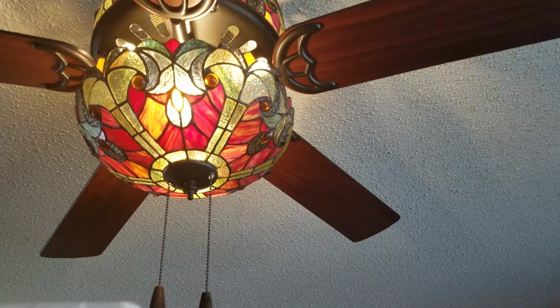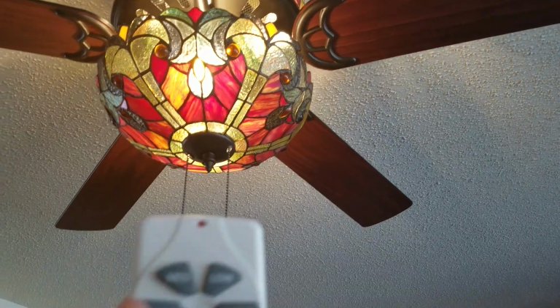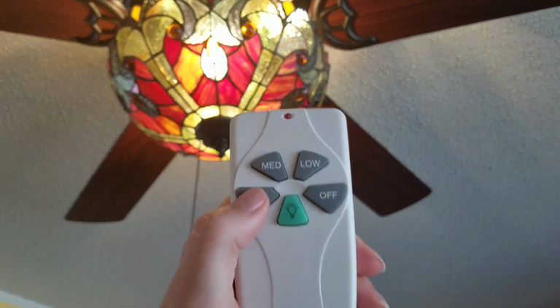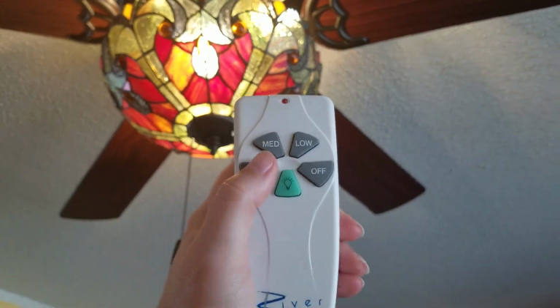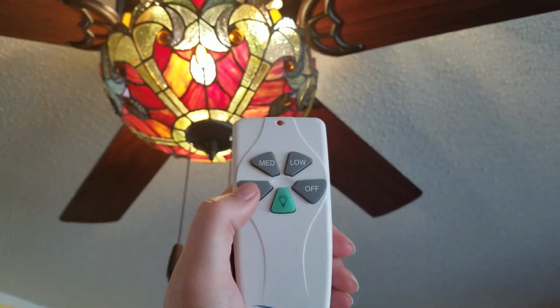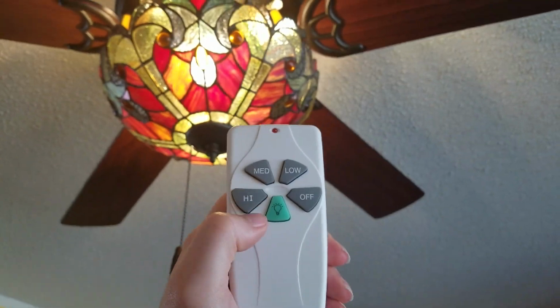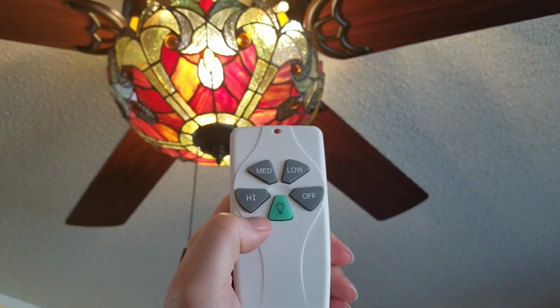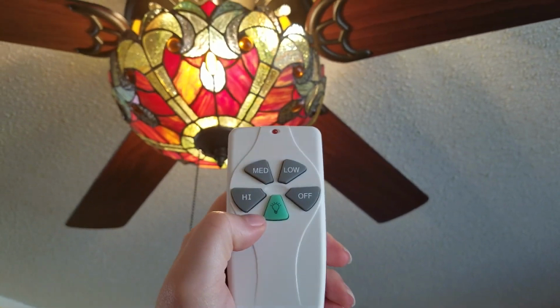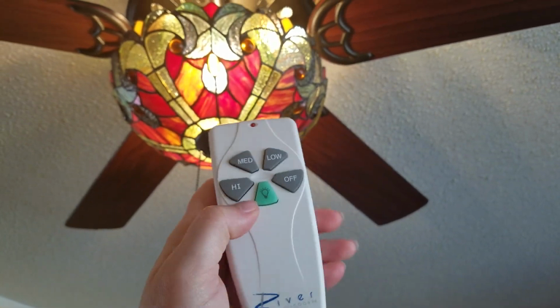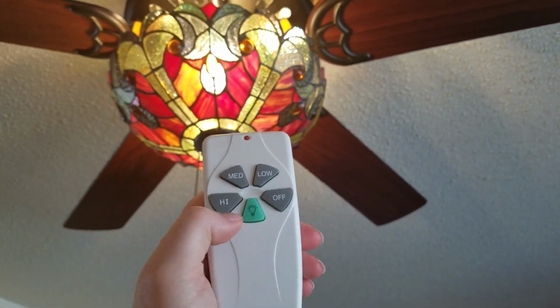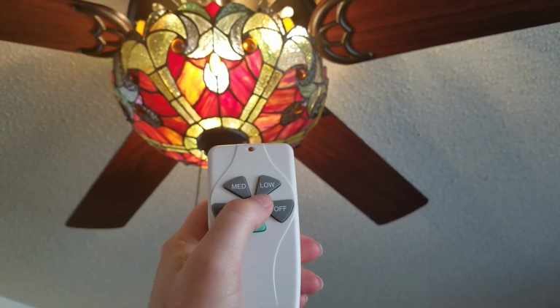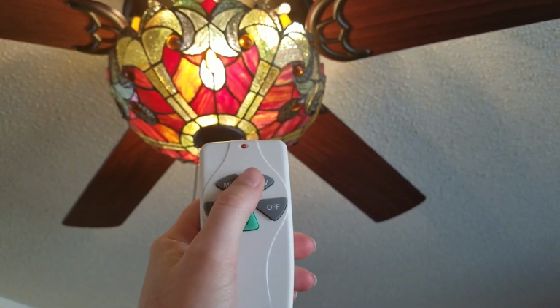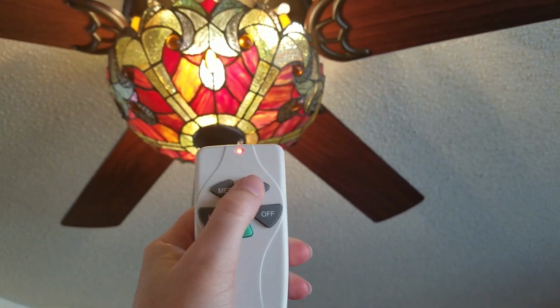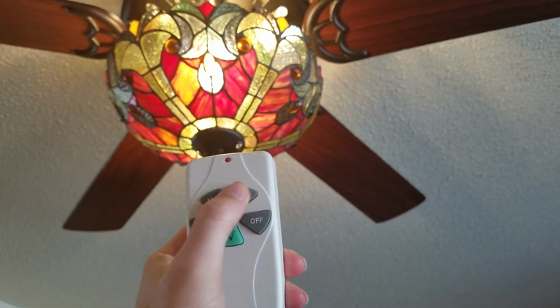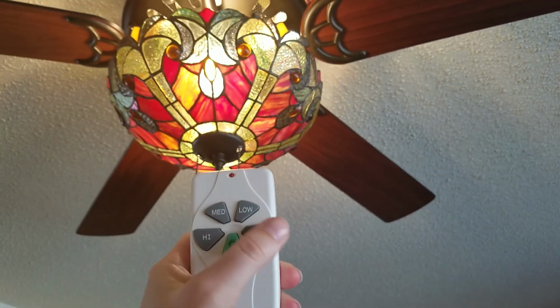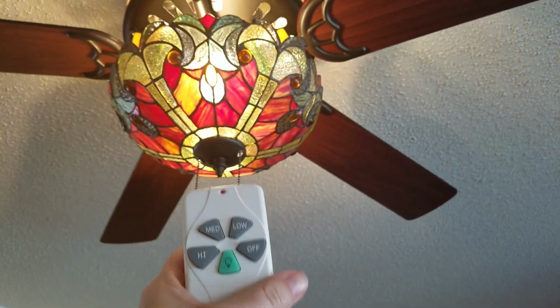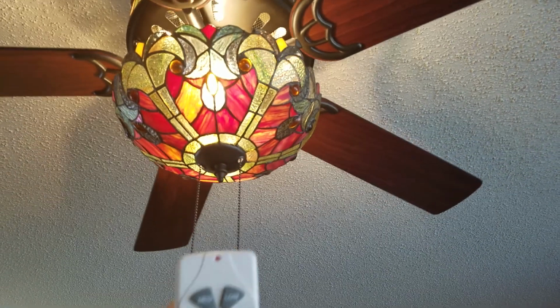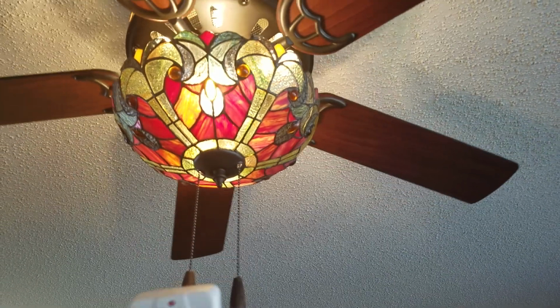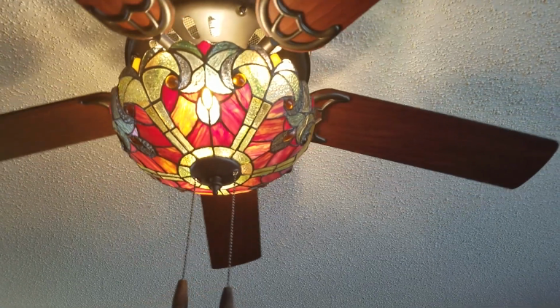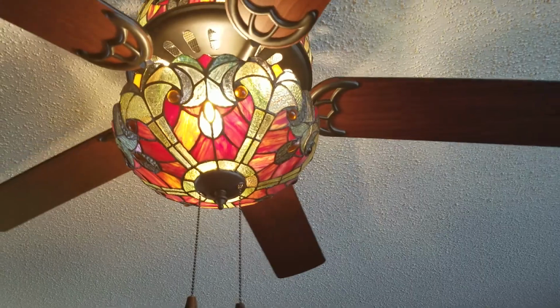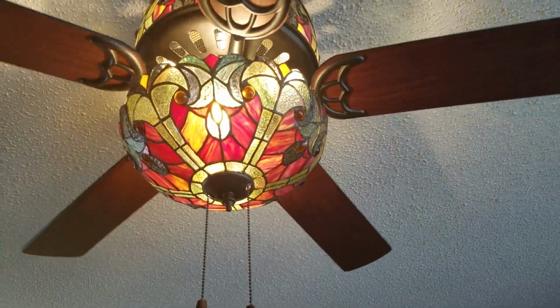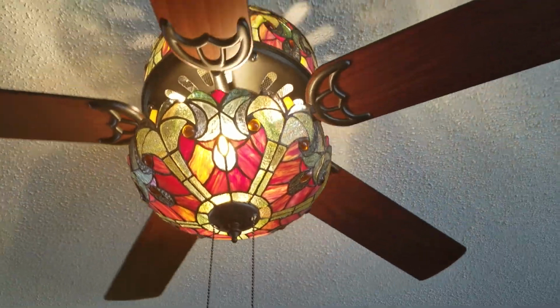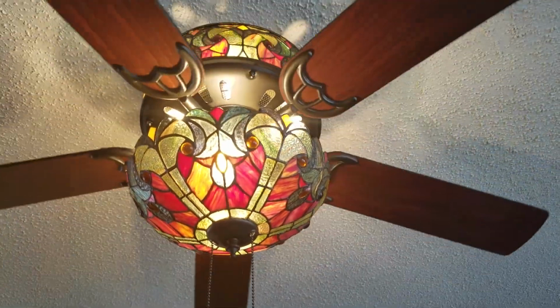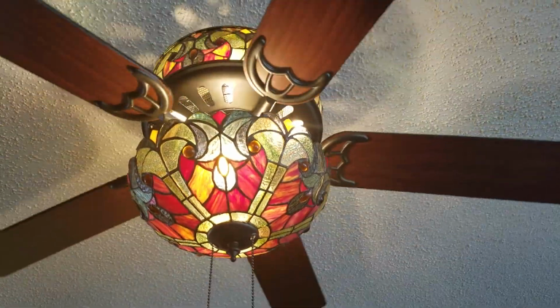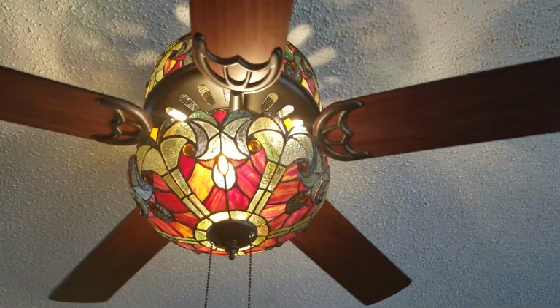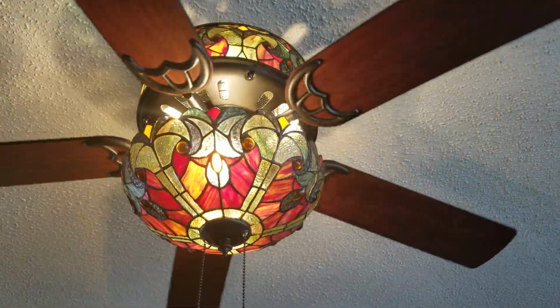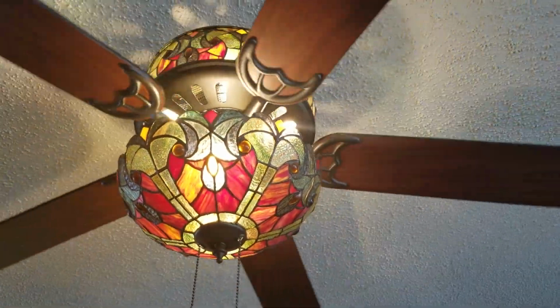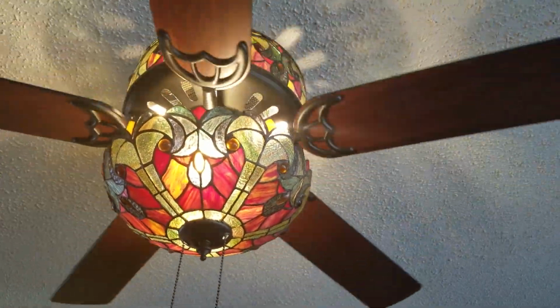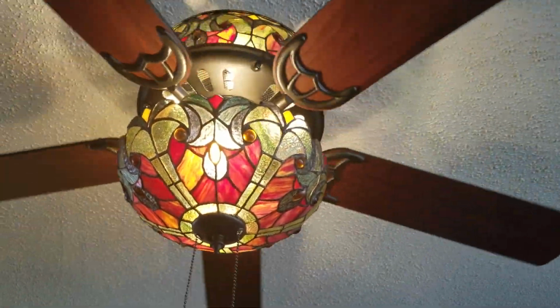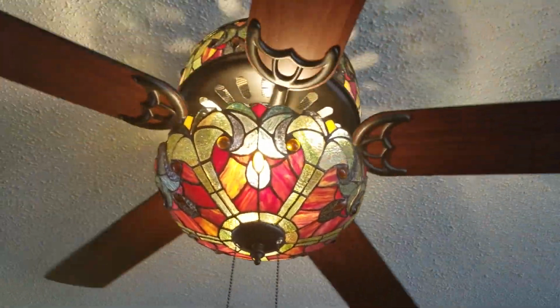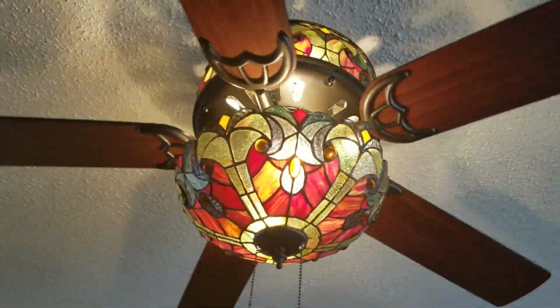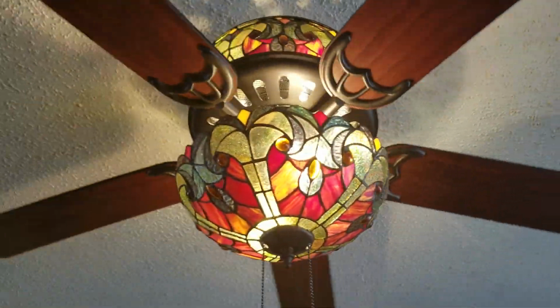And my fan buttons work though. Here's what it looks like.